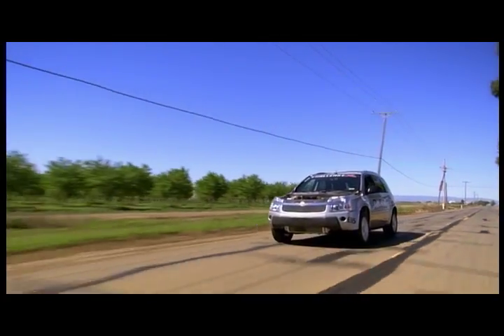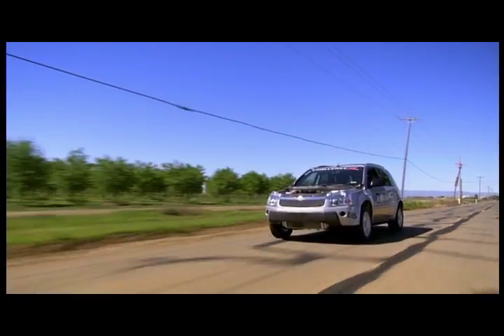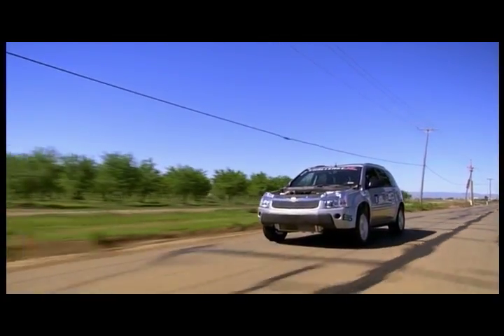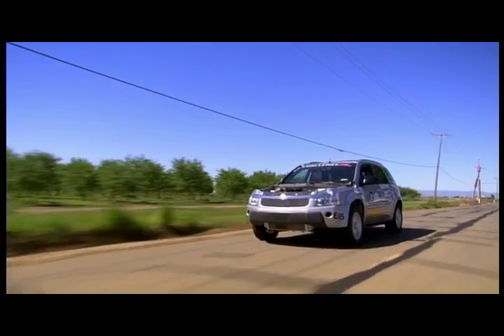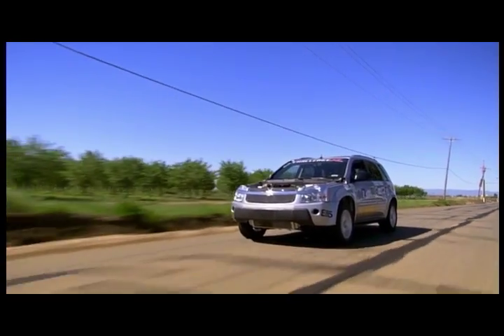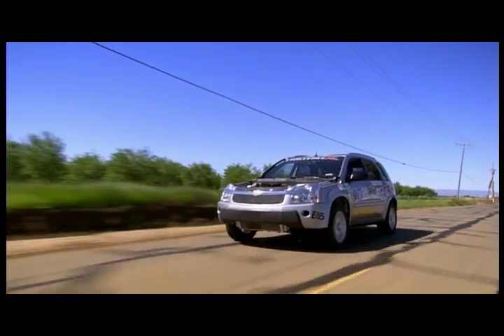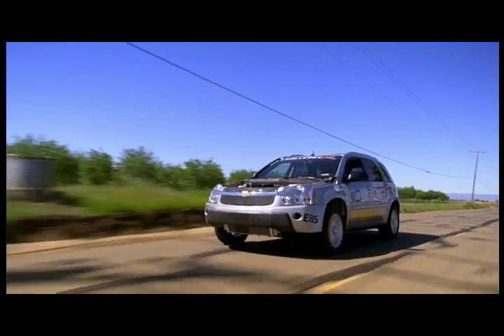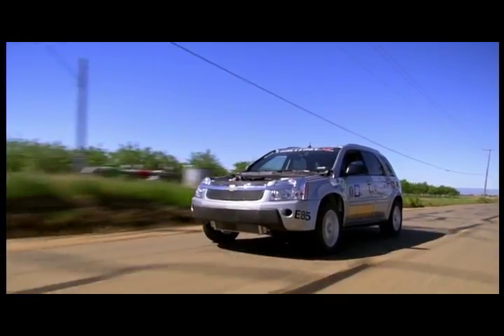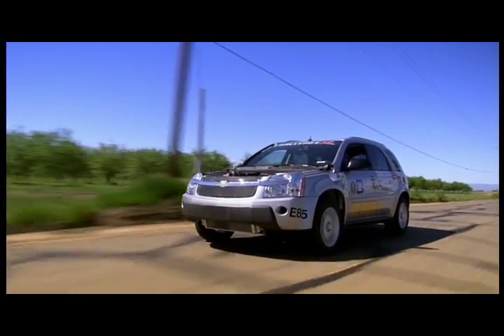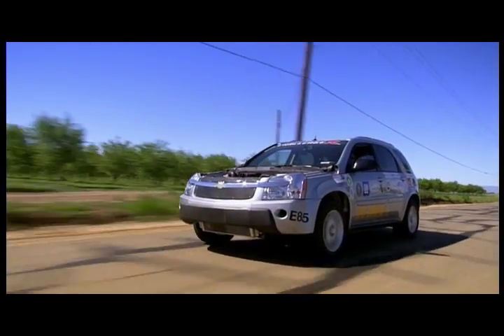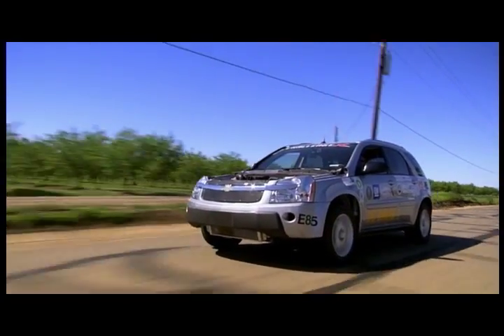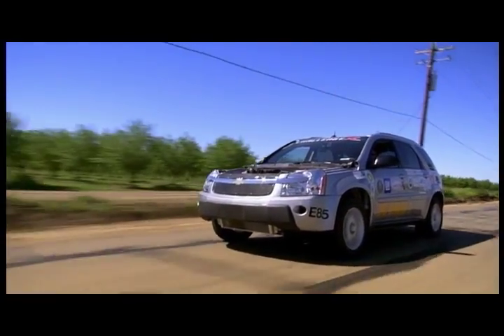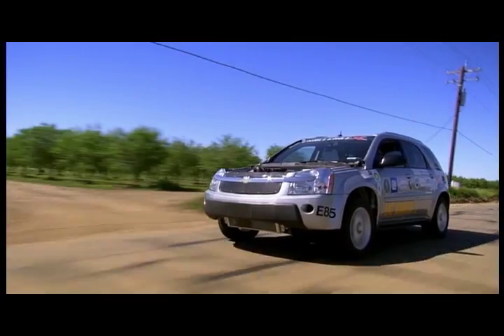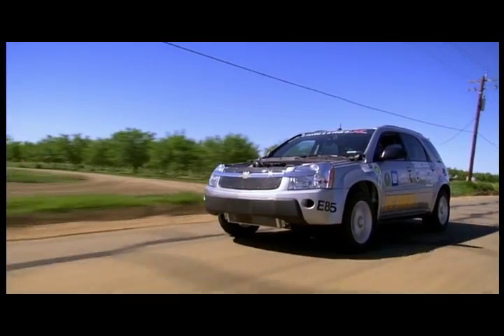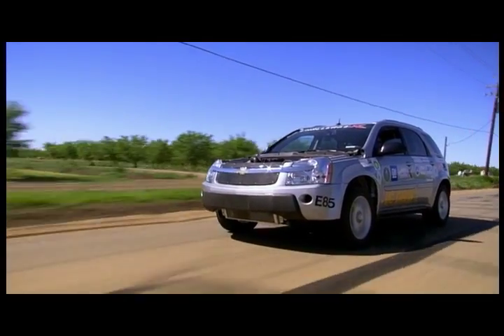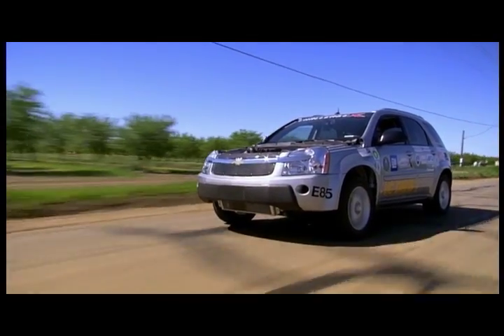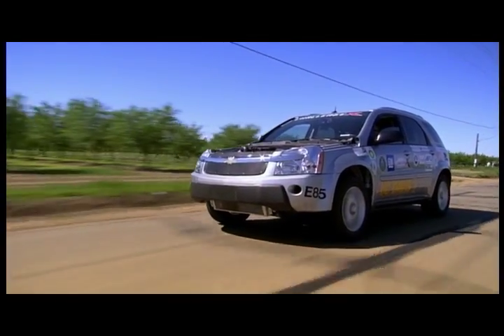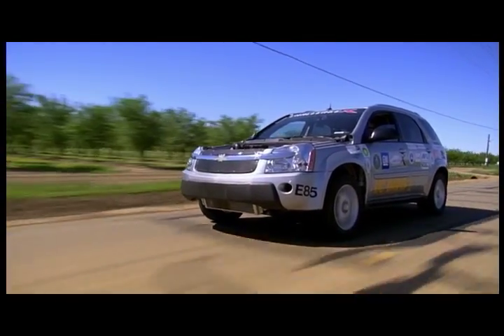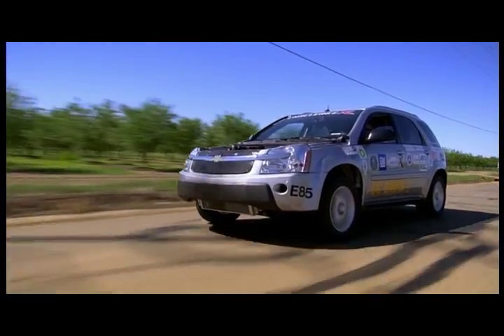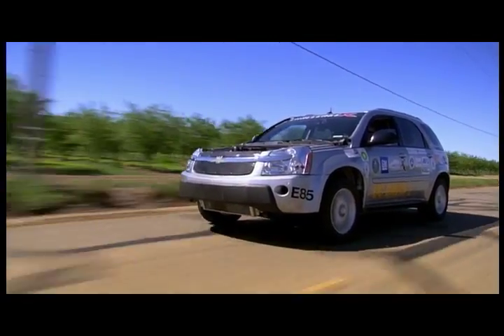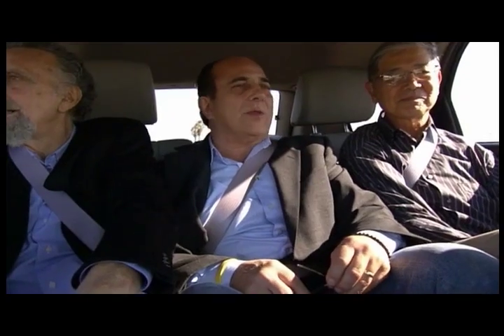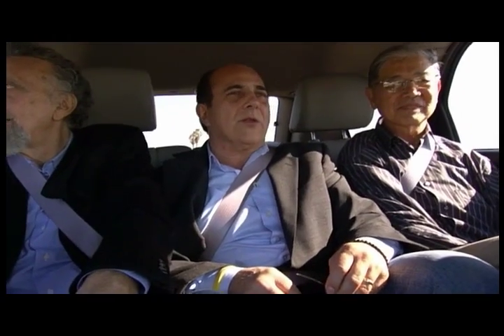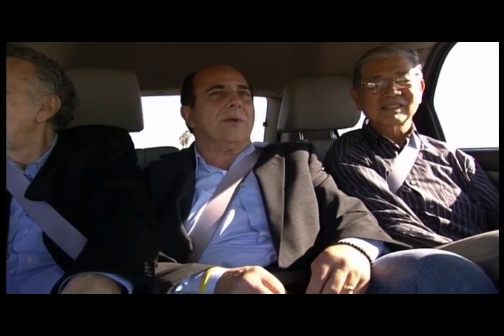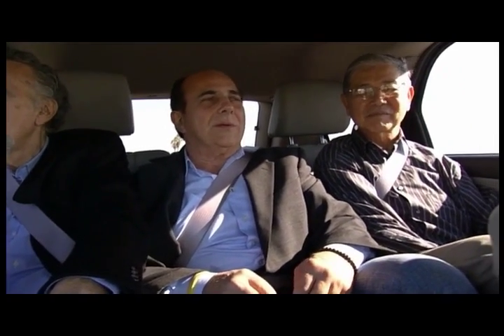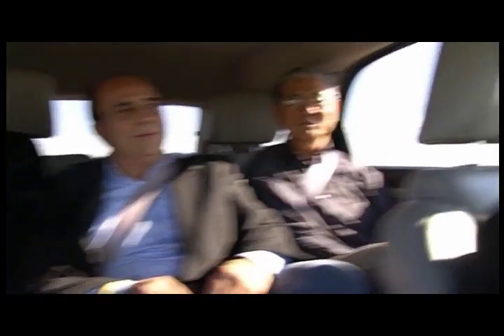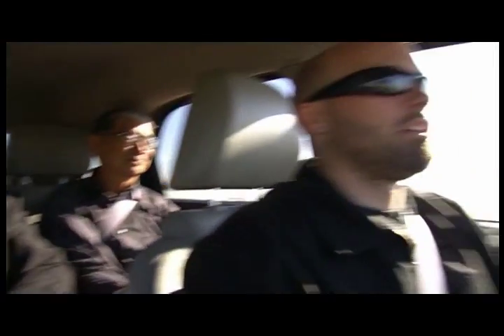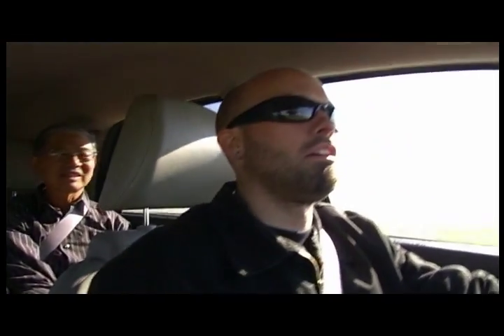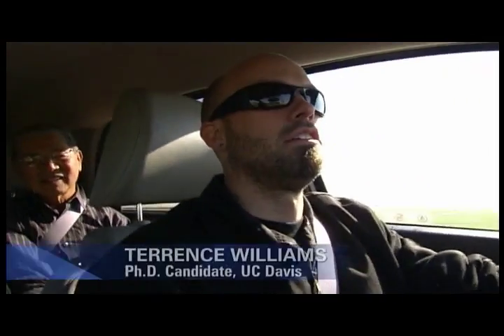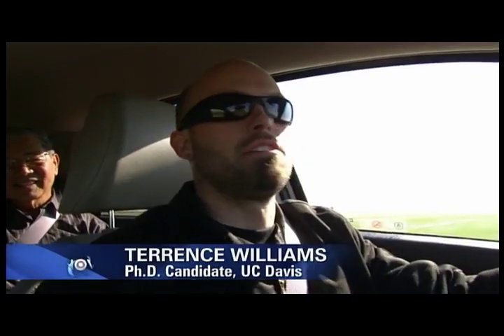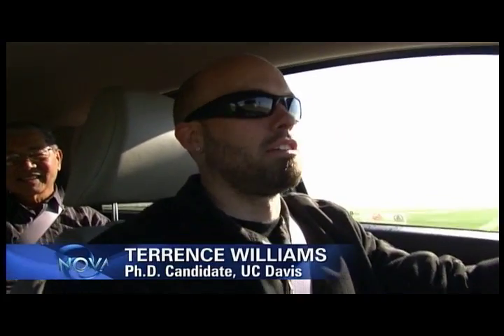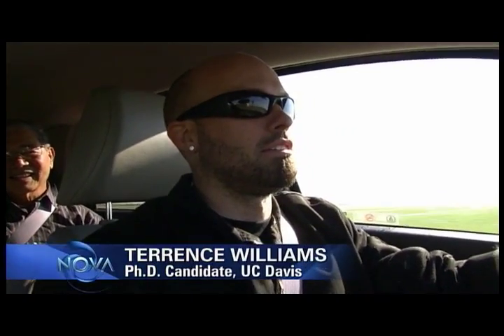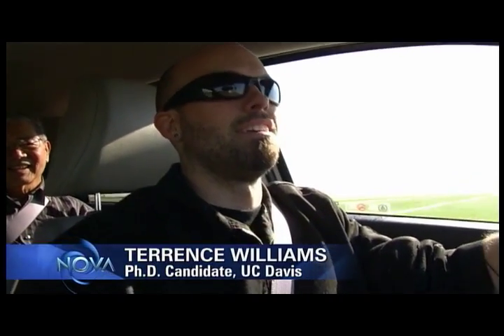So now we're cruising on electricity alone. It's great. And people don't care, as long as it does what they want it to do. But you know what it does better than your car? It's faster.